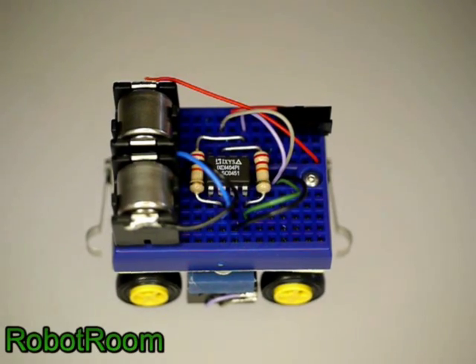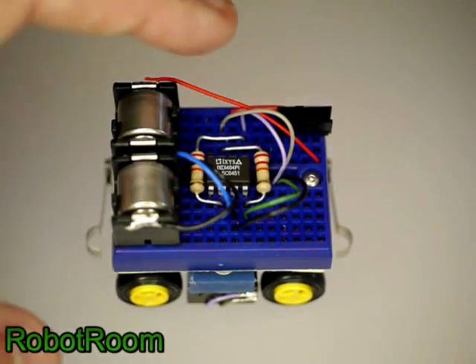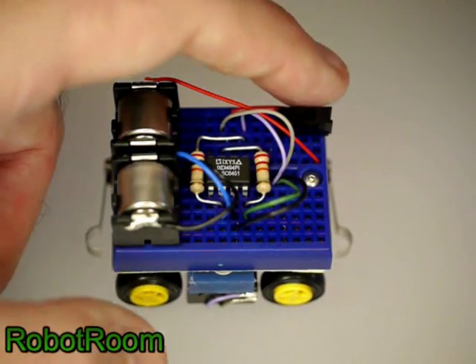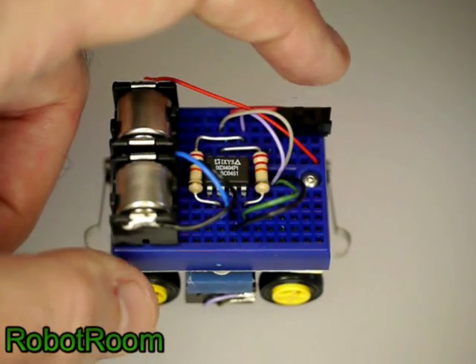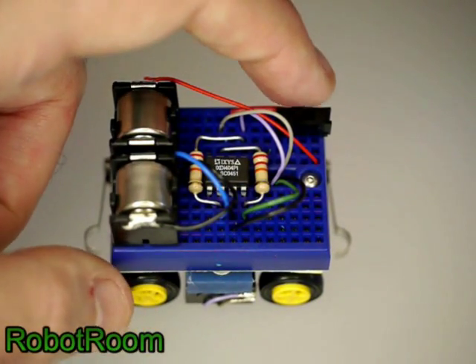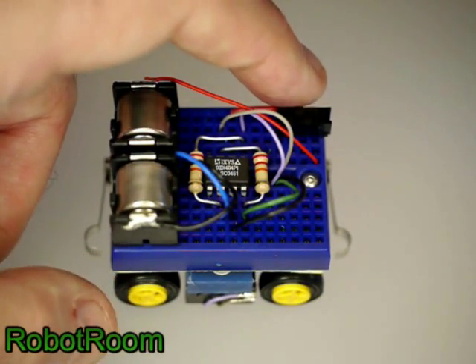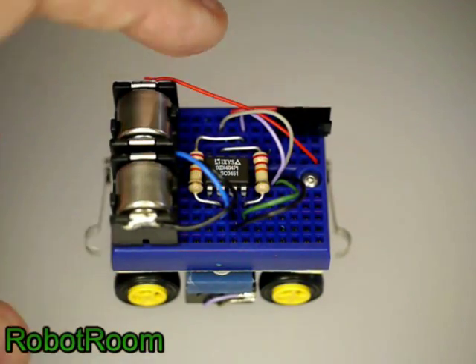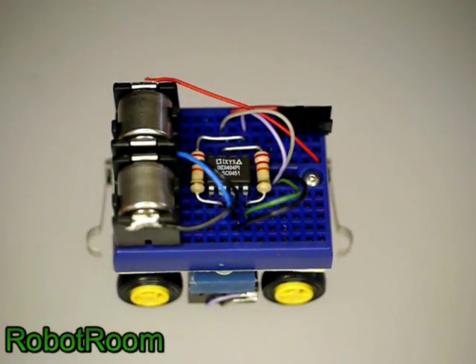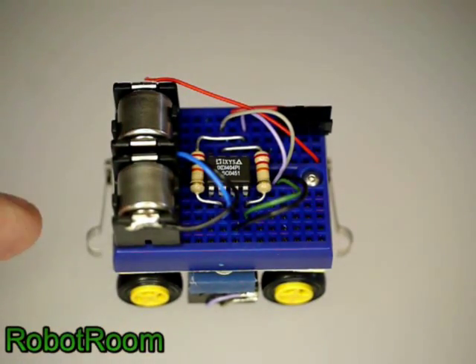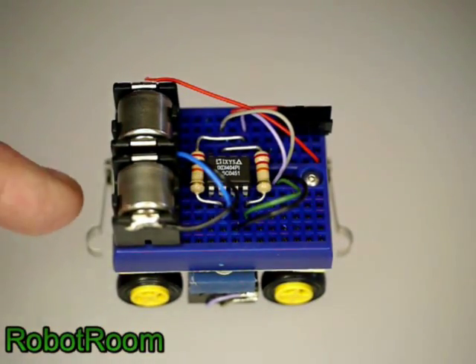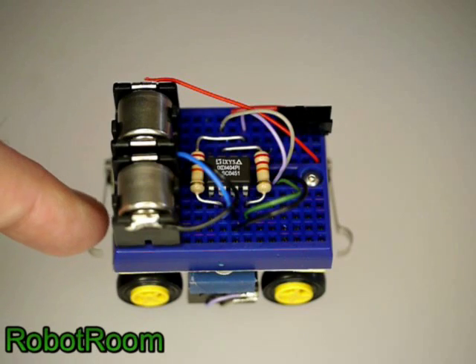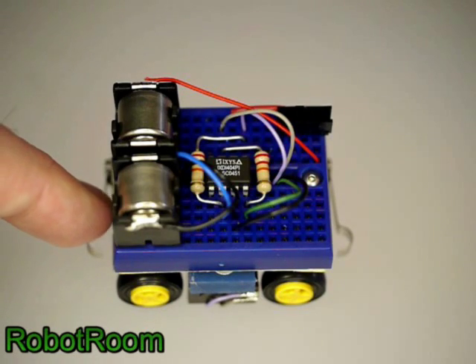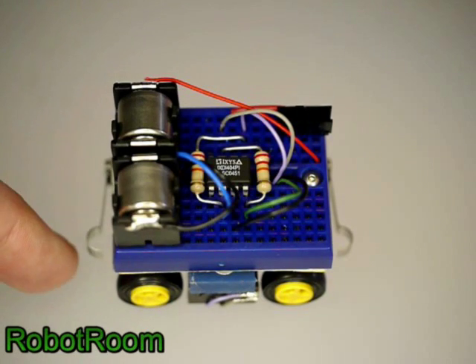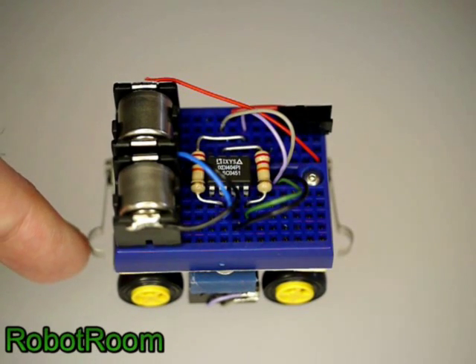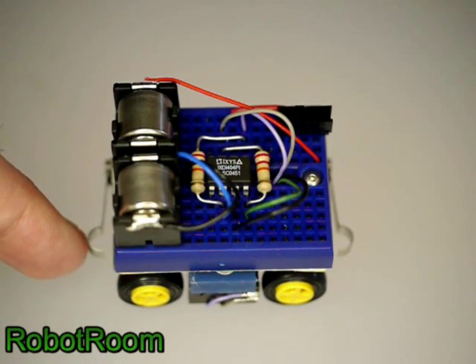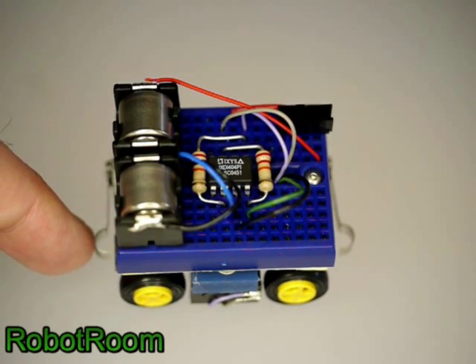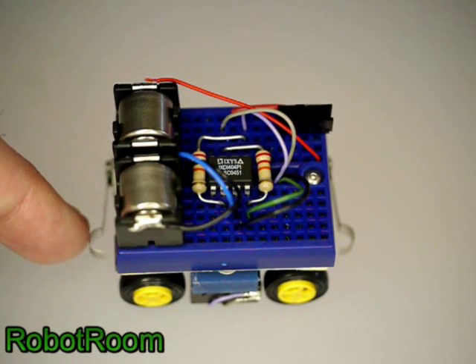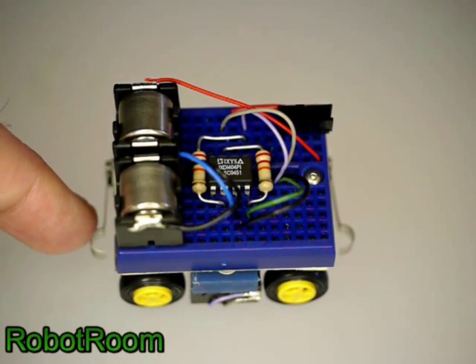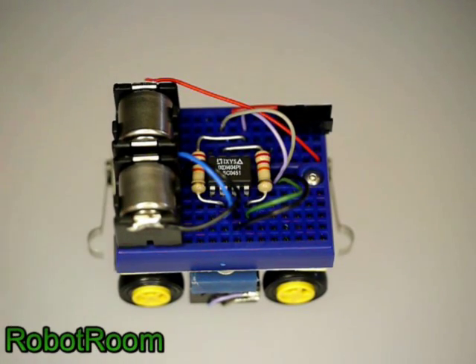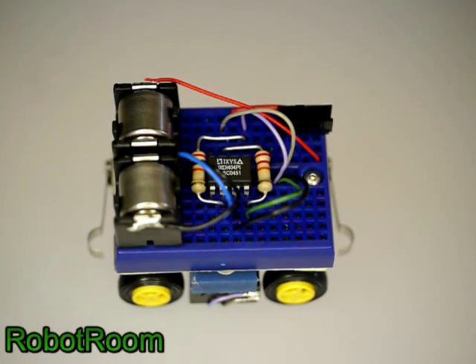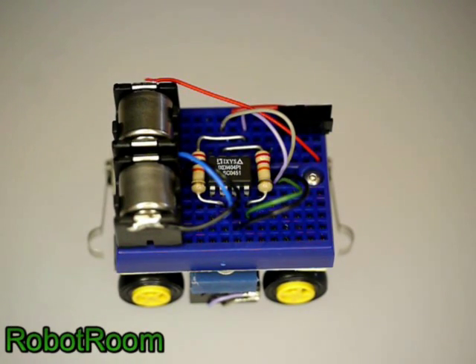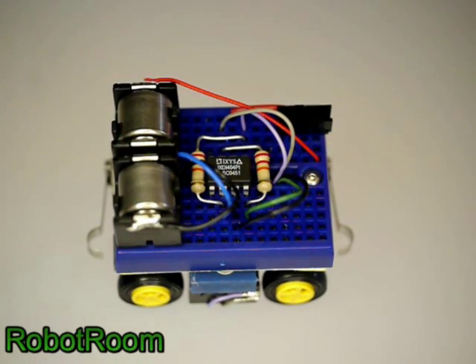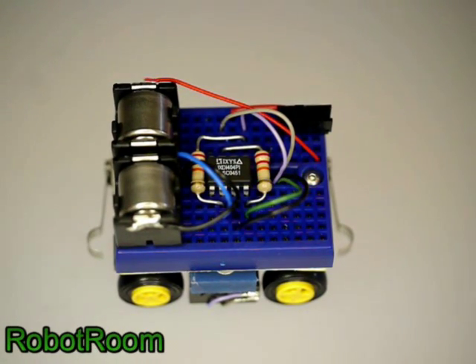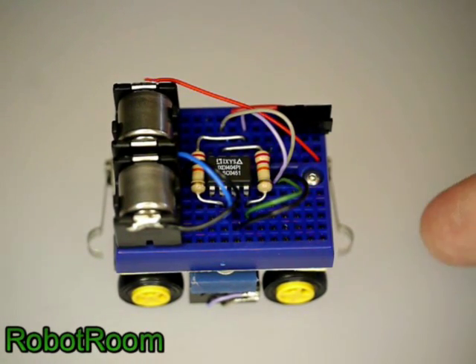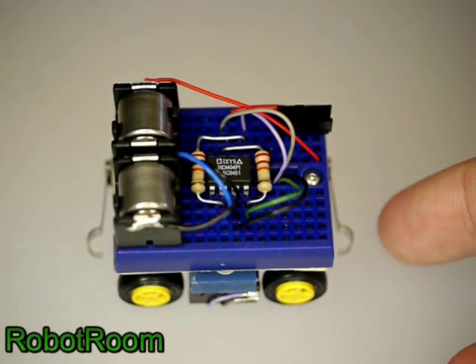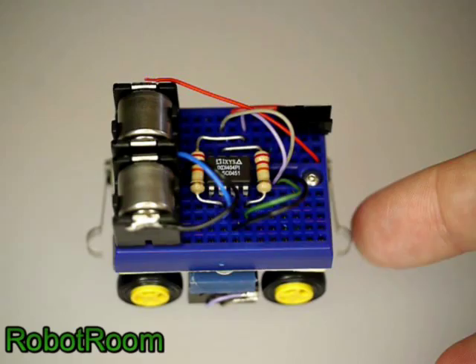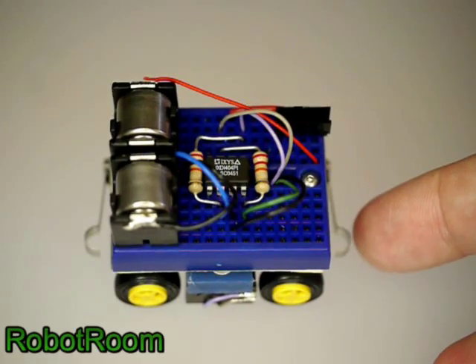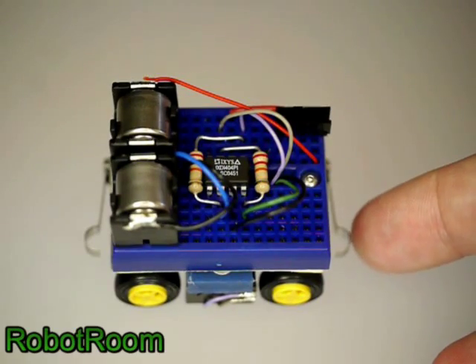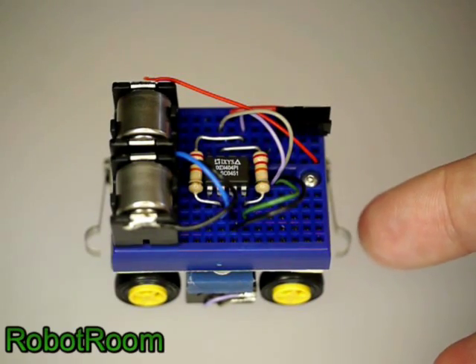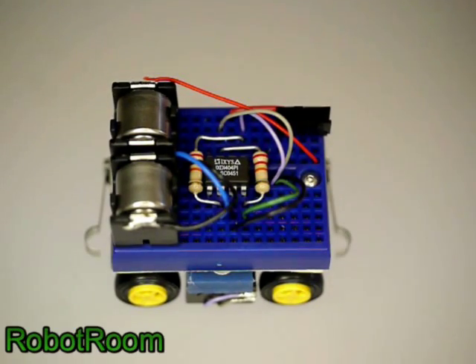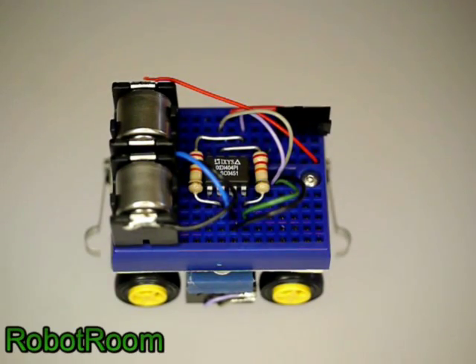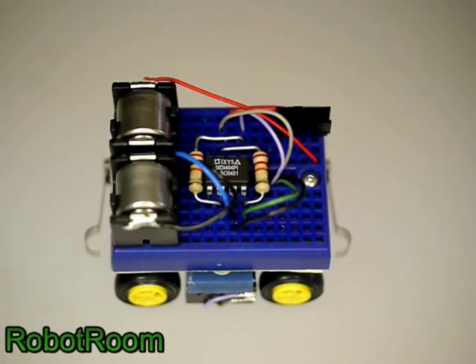There's a power switch. On the back, there's a switch to detect bumping into obstacles when it reverses. And on the front, there's a switch for detecting obstacles when it goes forward.